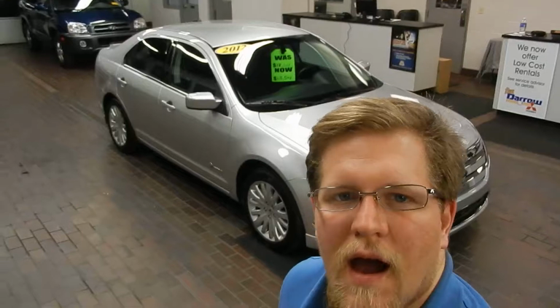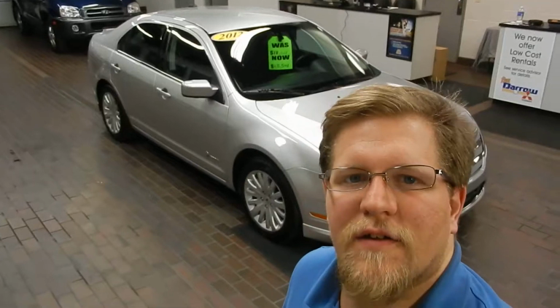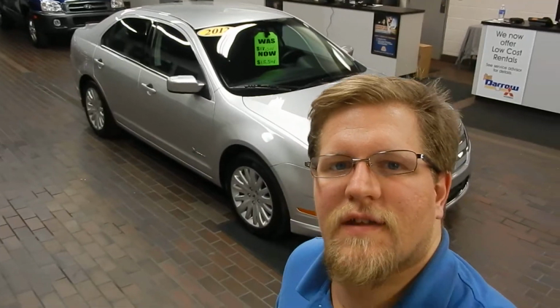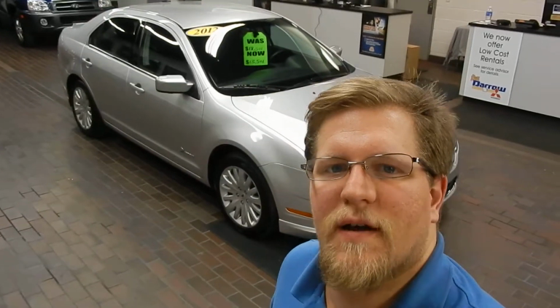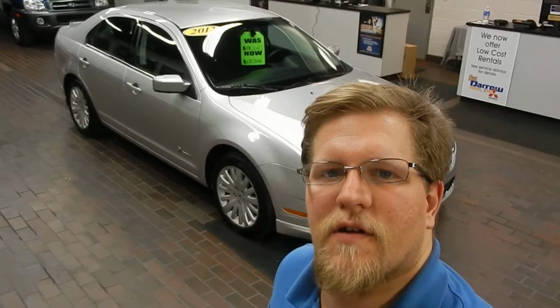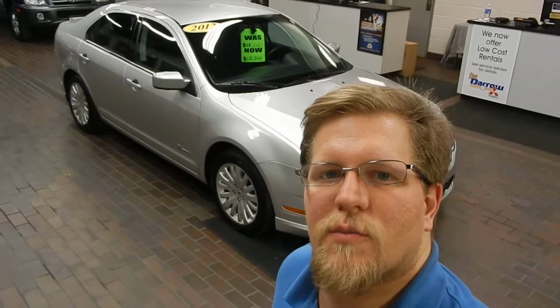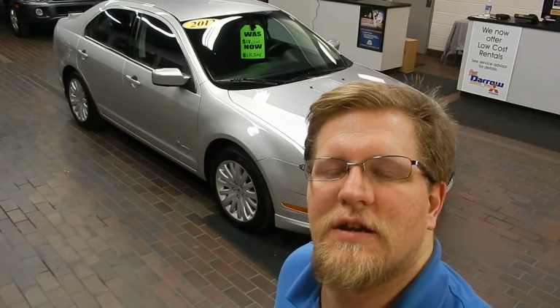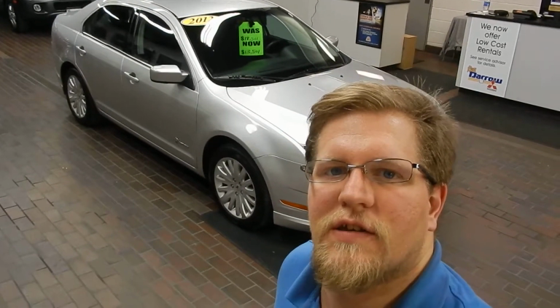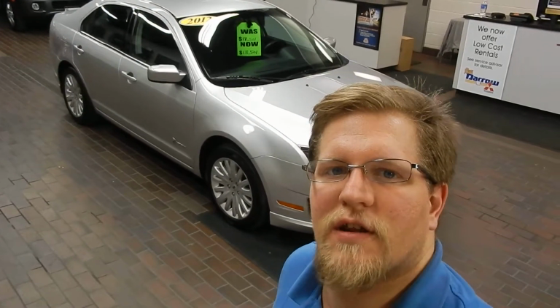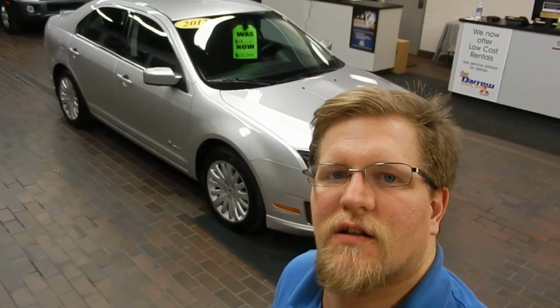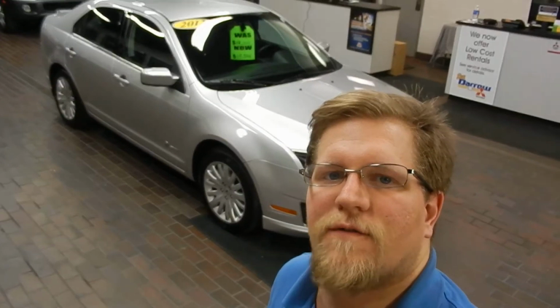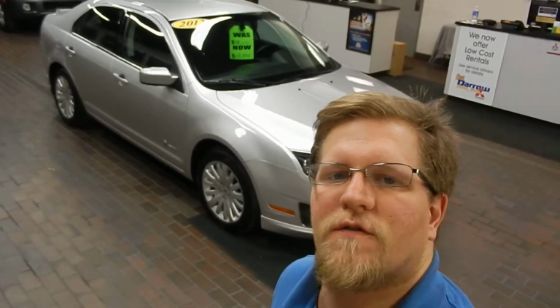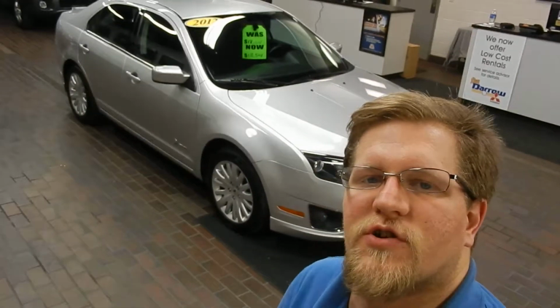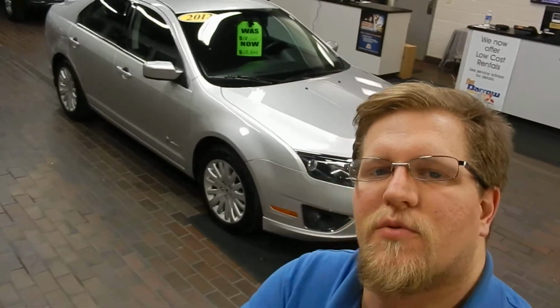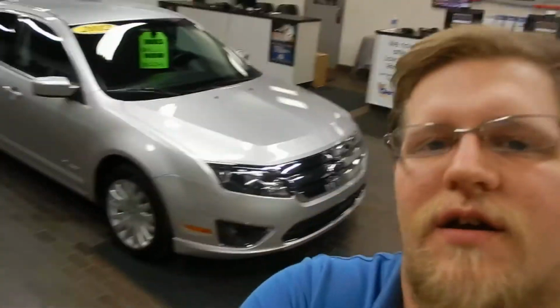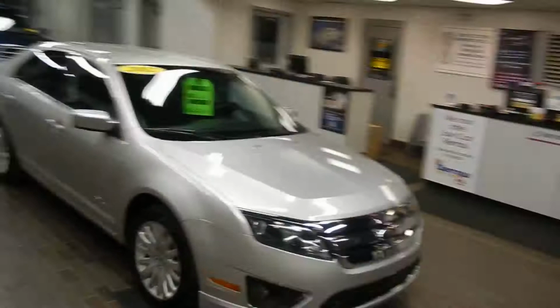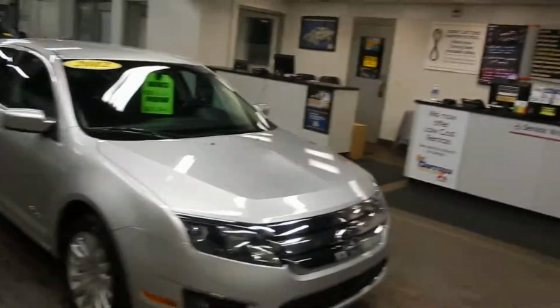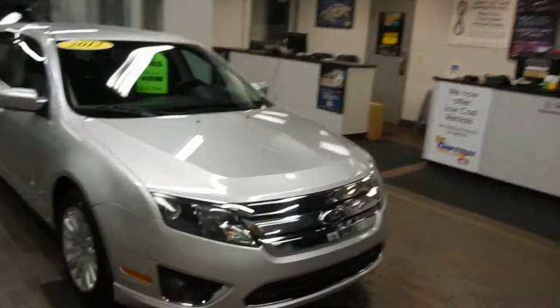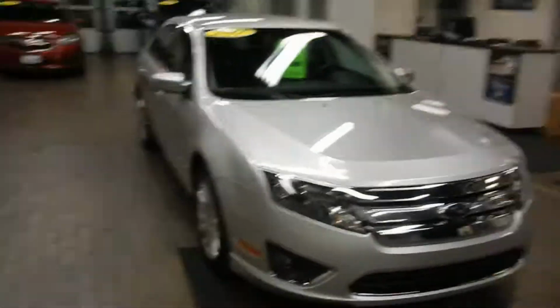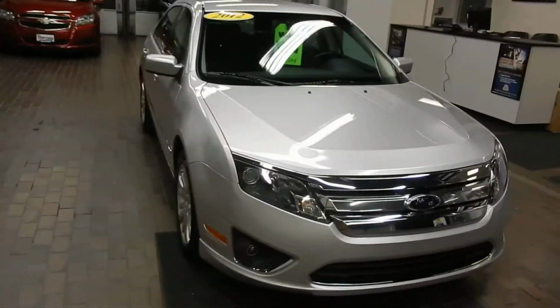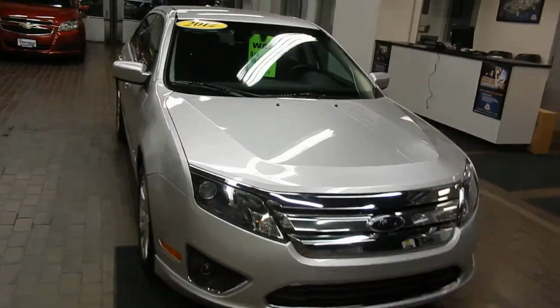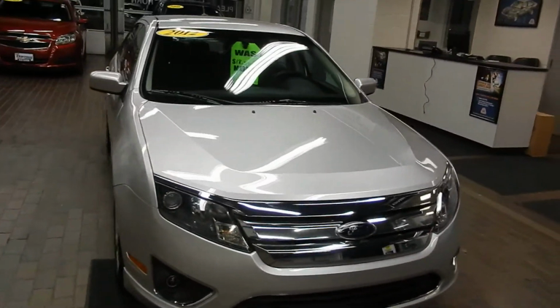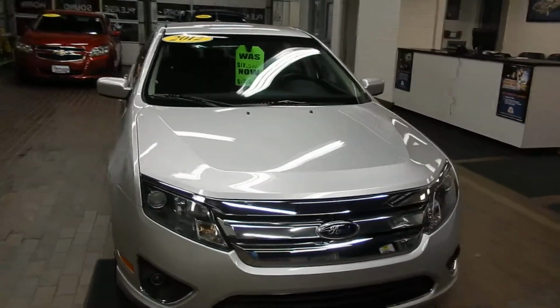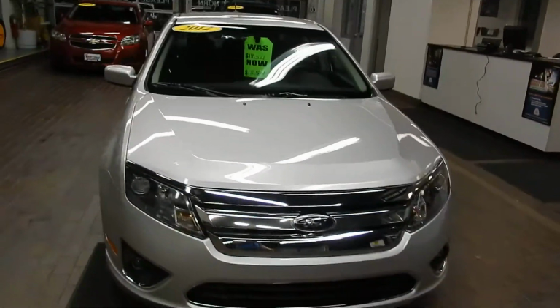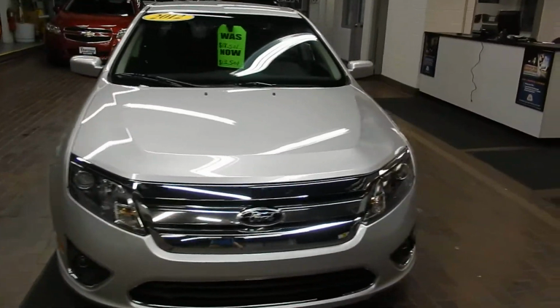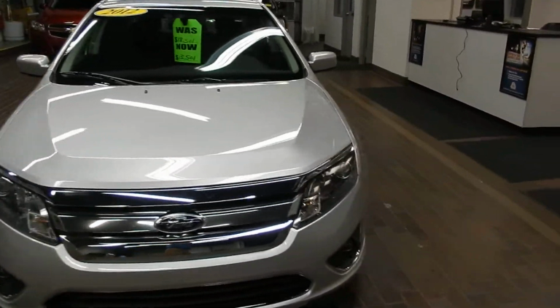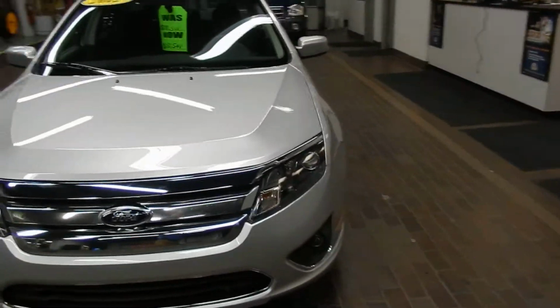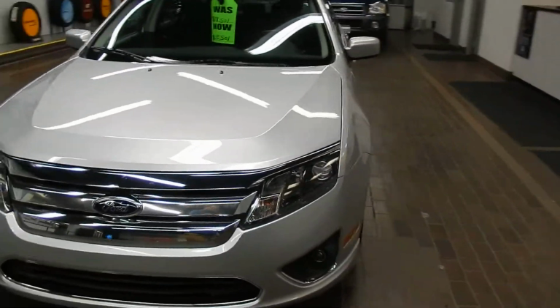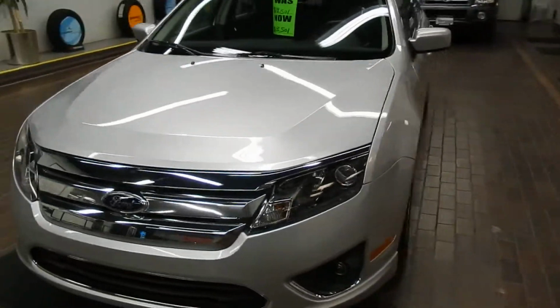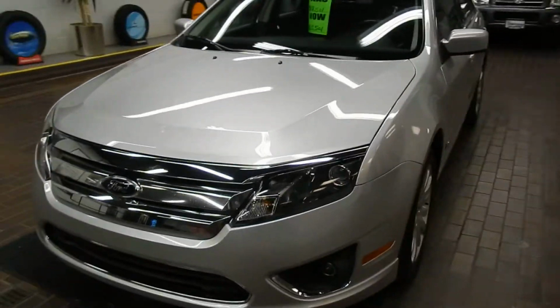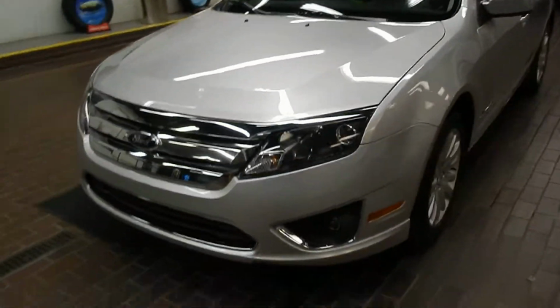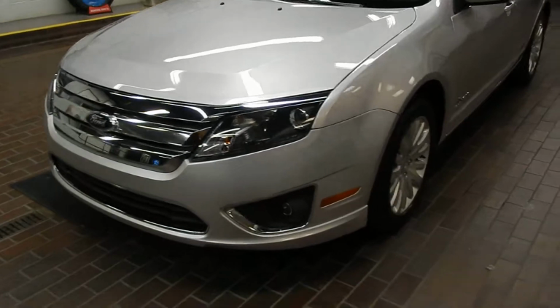Hi there, this is David Bussey at Rust Air Mitsubishi. Today we're going to take a look at a Ford Fusion Hybrid. This is our 2012 Ford Fusion Hybrid — beautiful car.